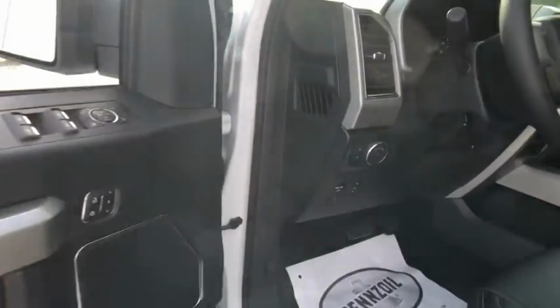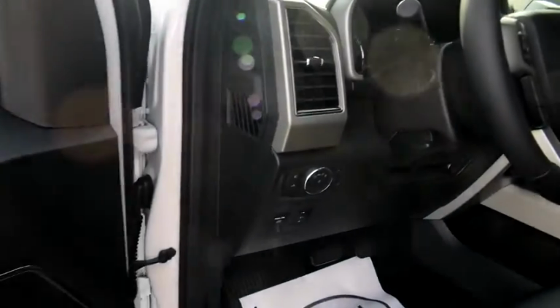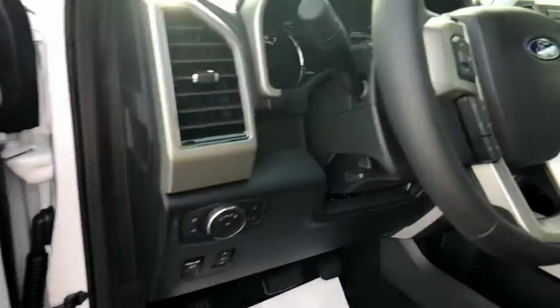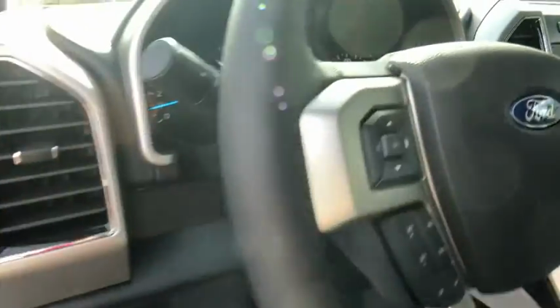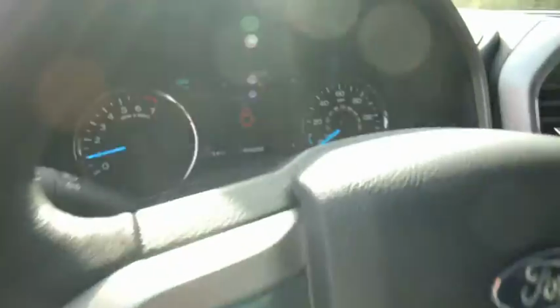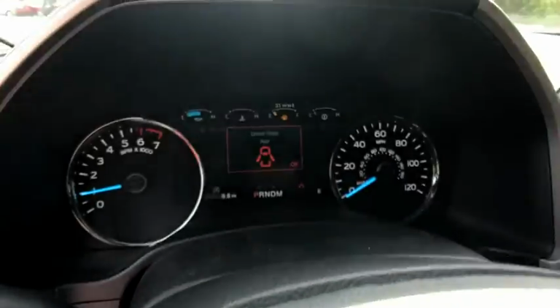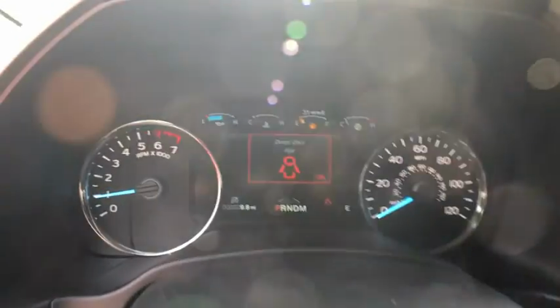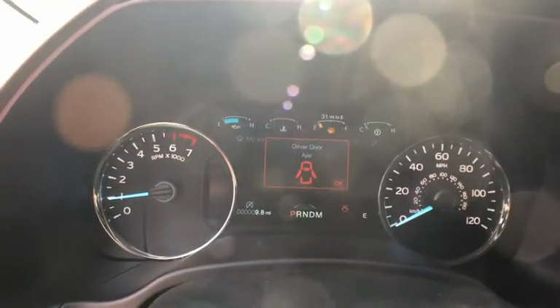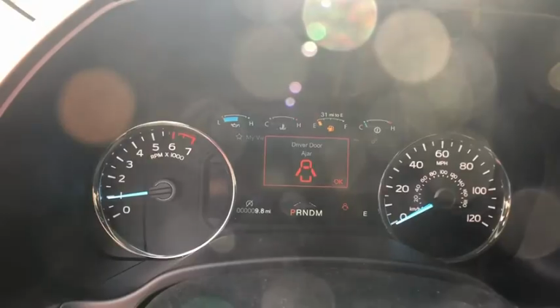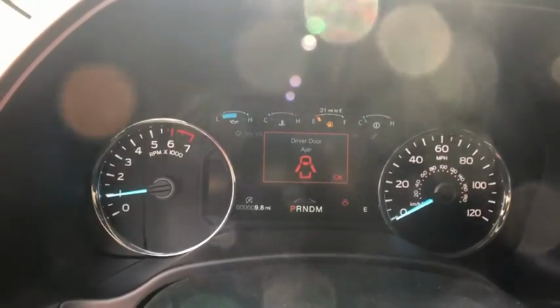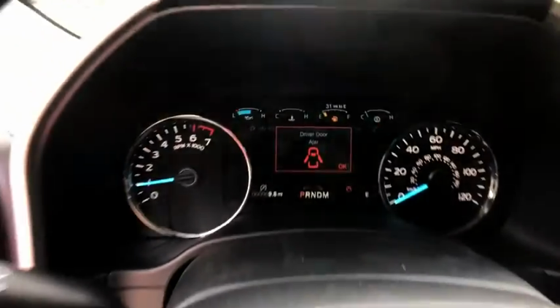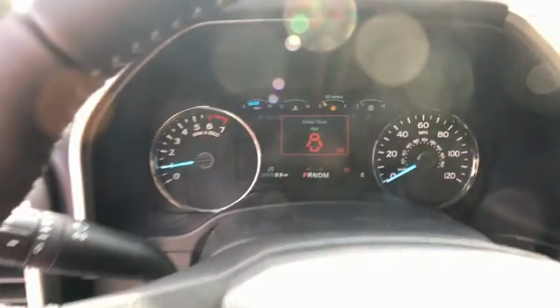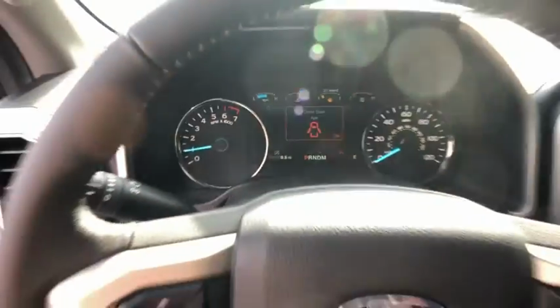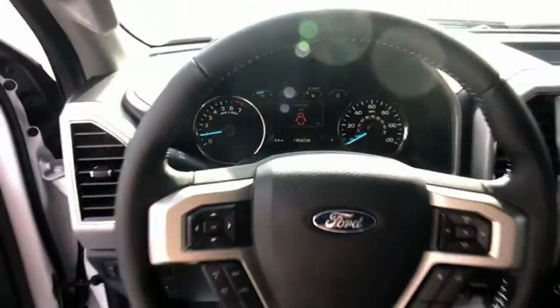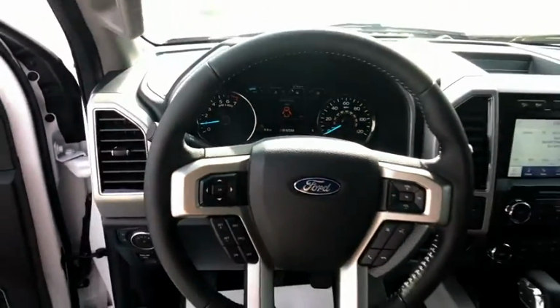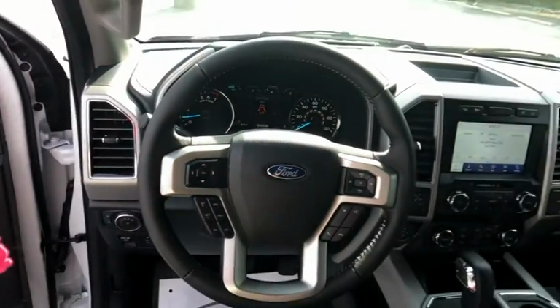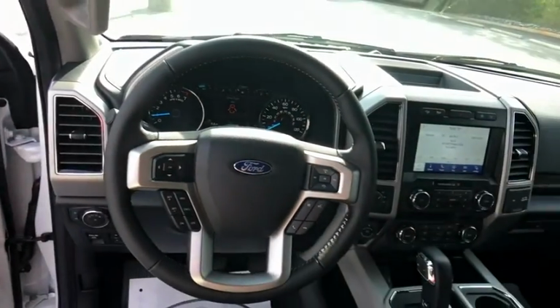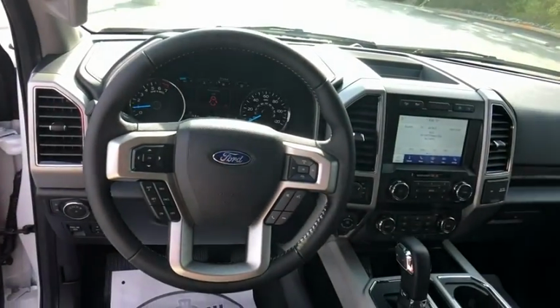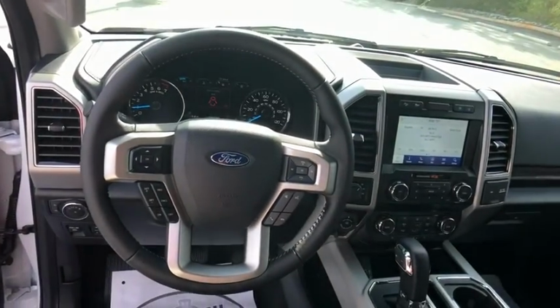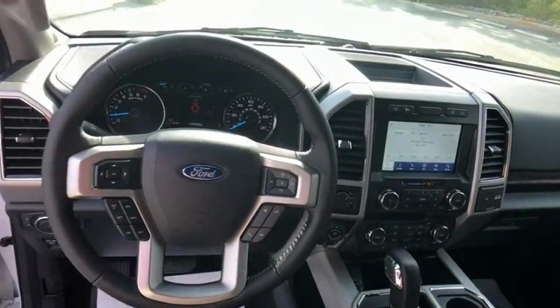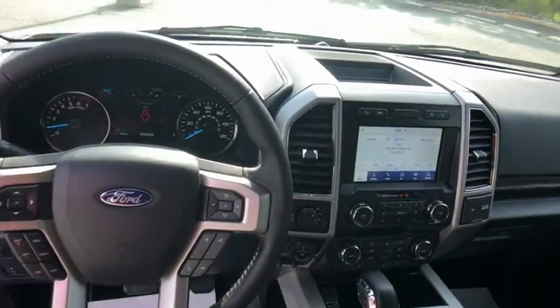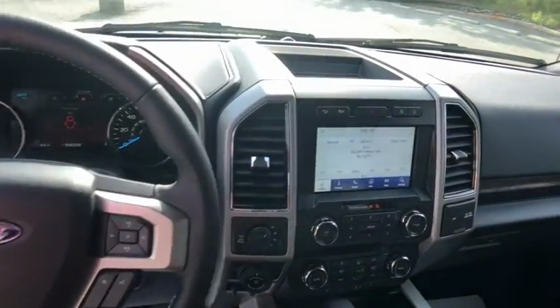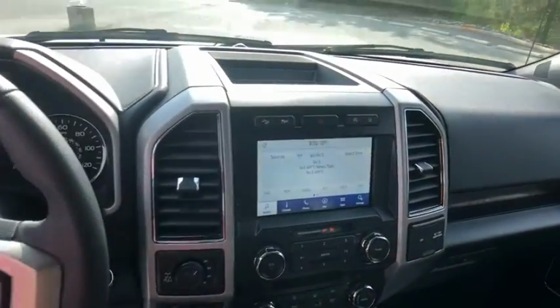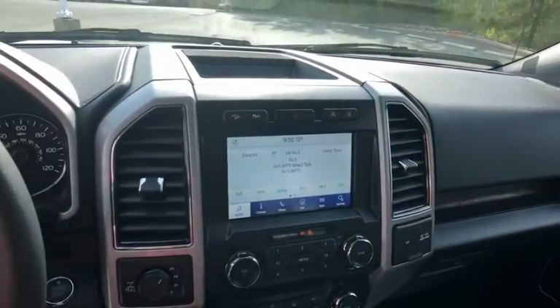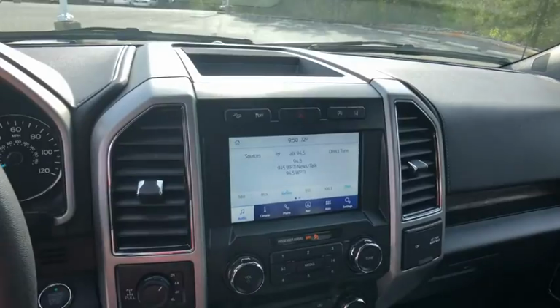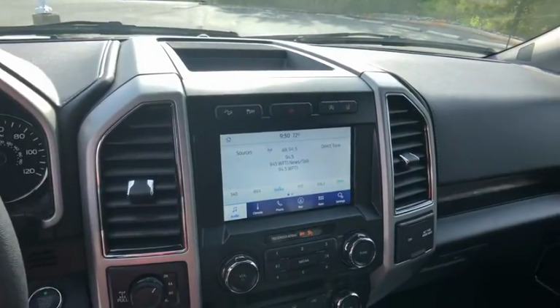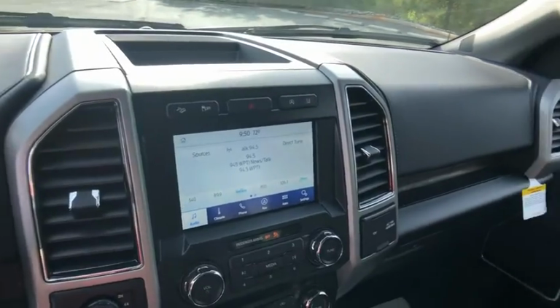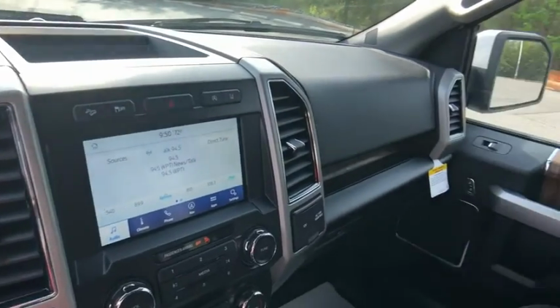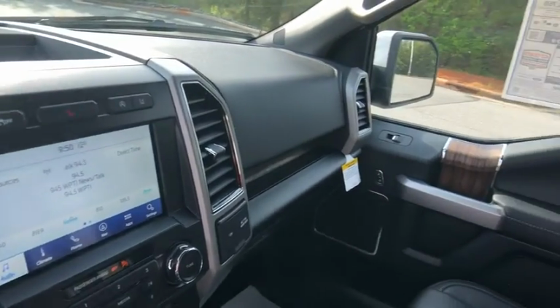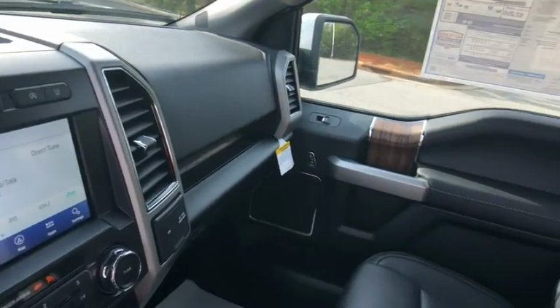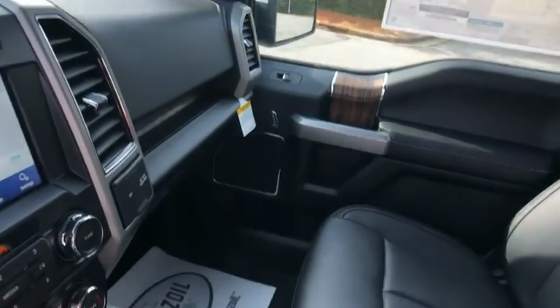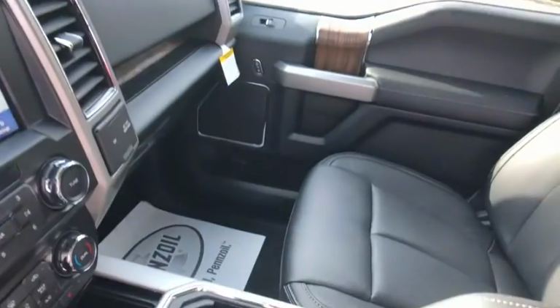Power windows. Security system. Rear window defroster. Trip computer. Compass. Brake assist. Panic alarm. Overhead console. Tachometer. Remote keyless entry.